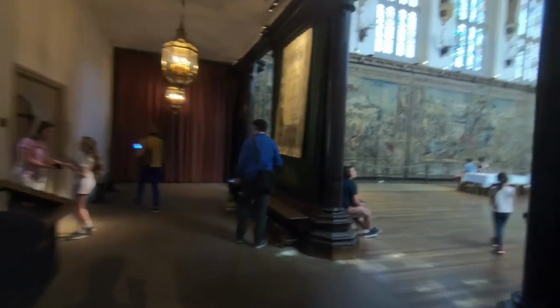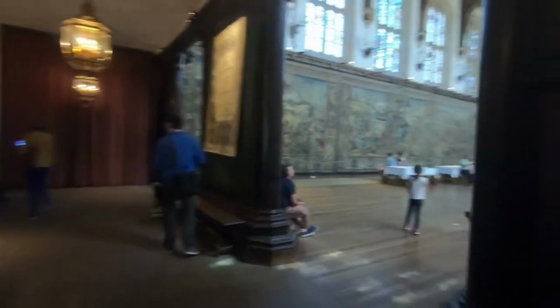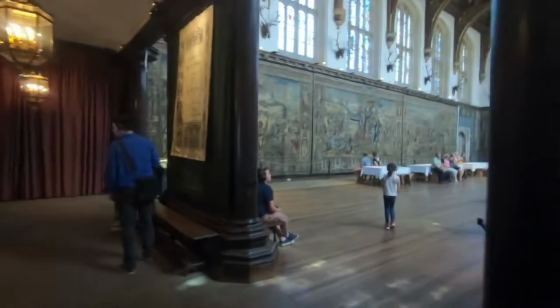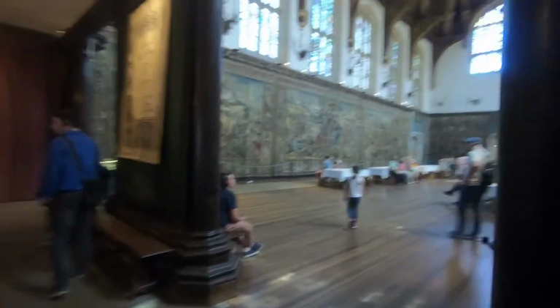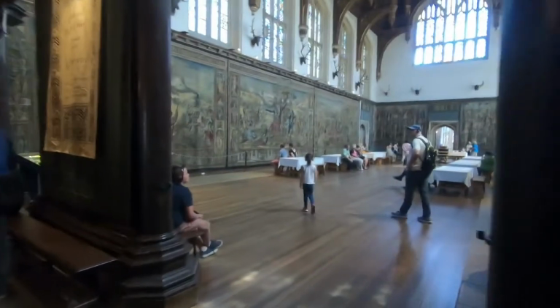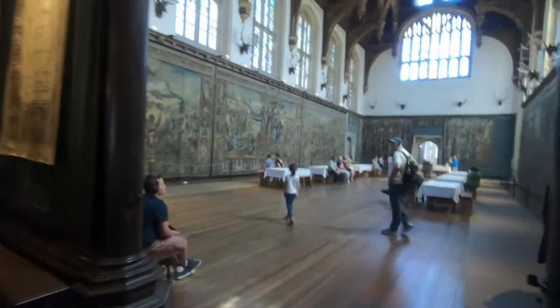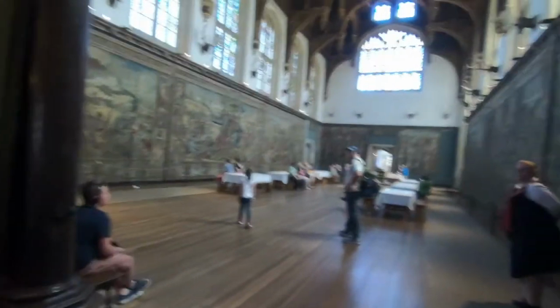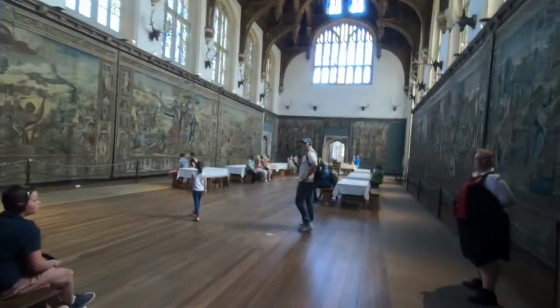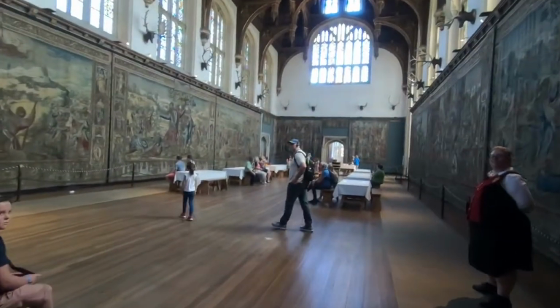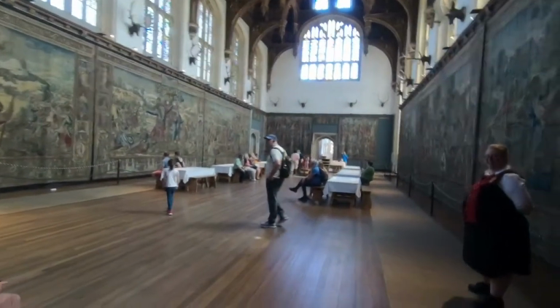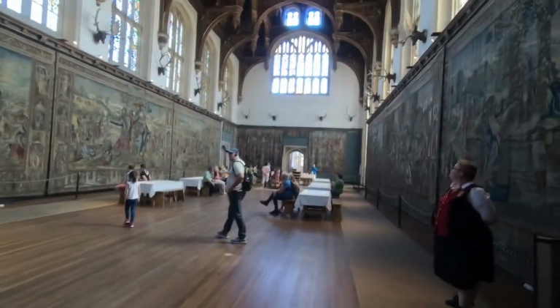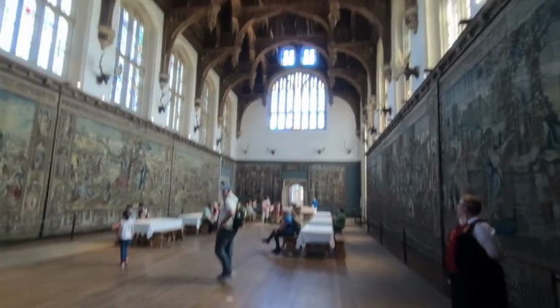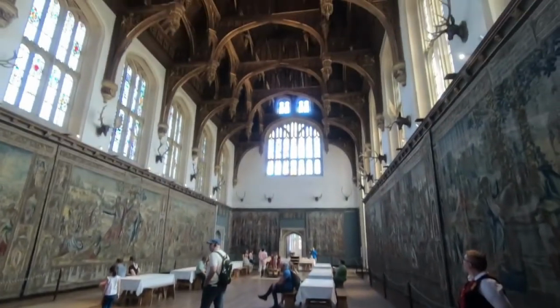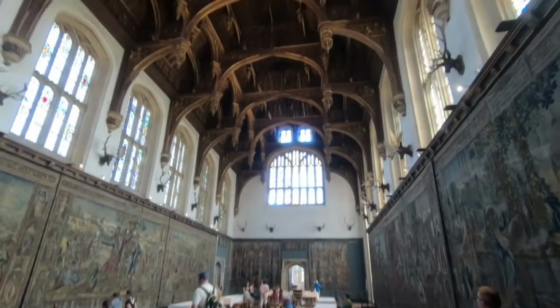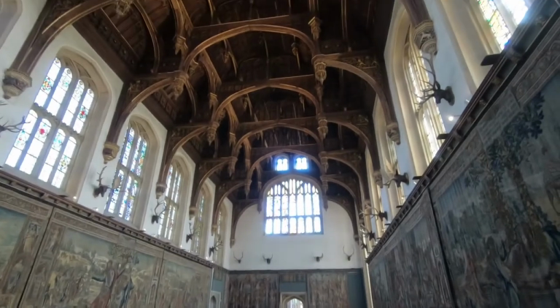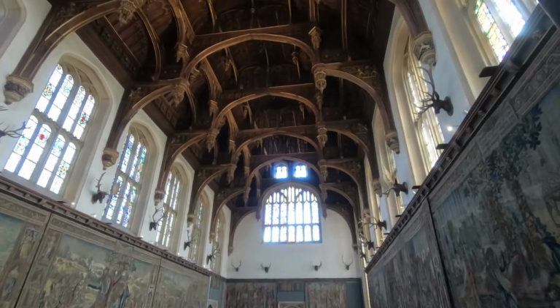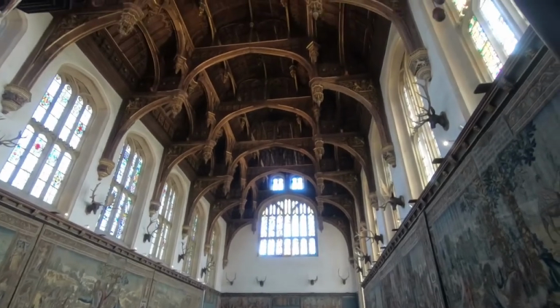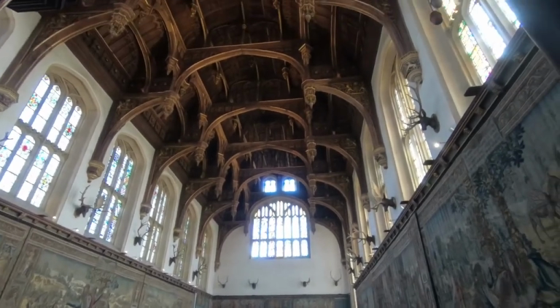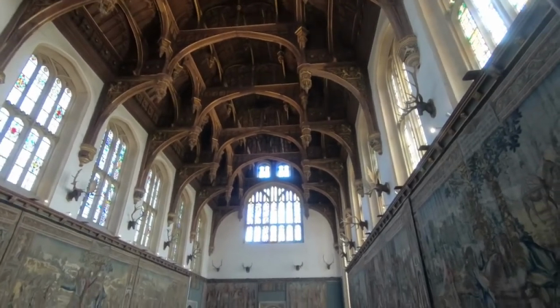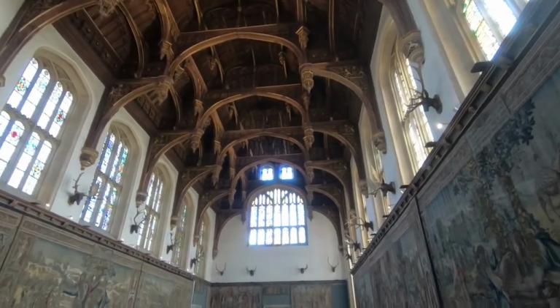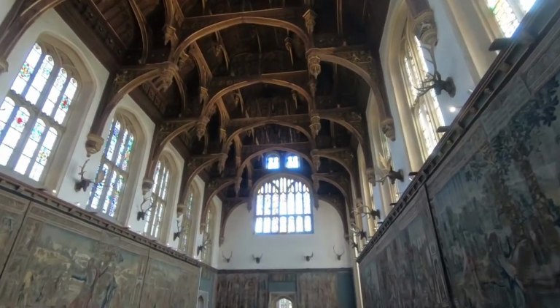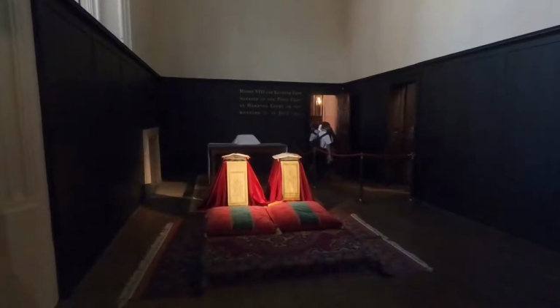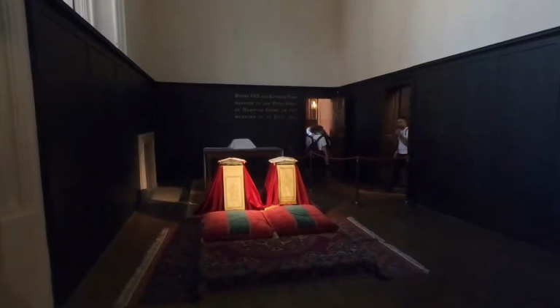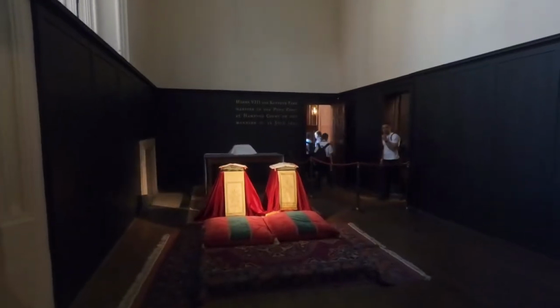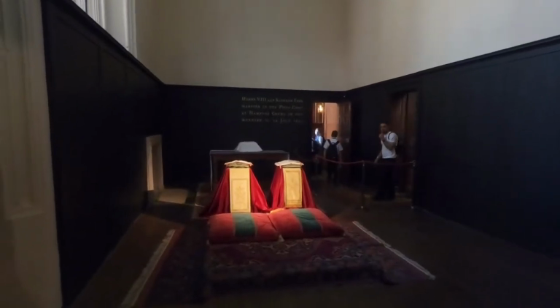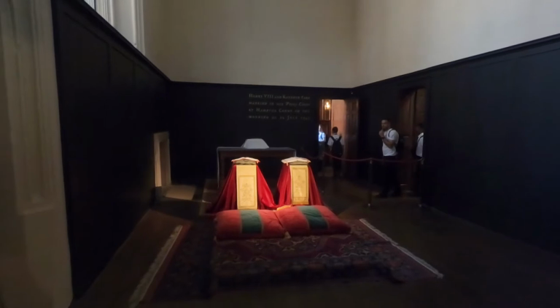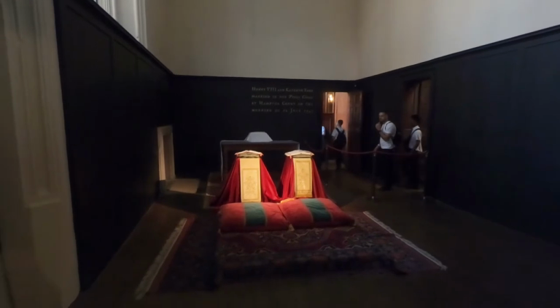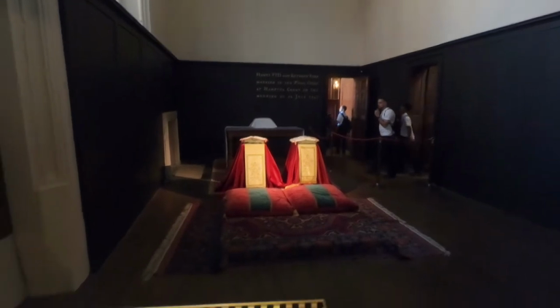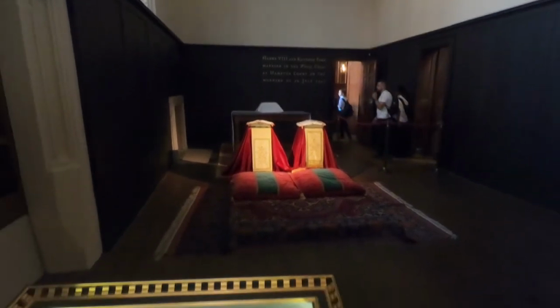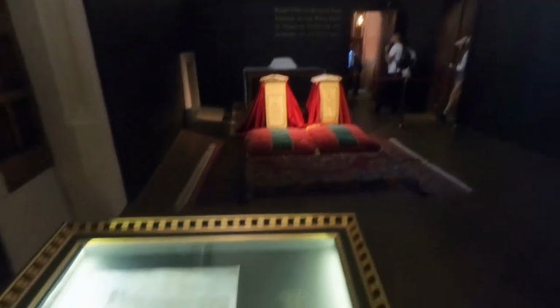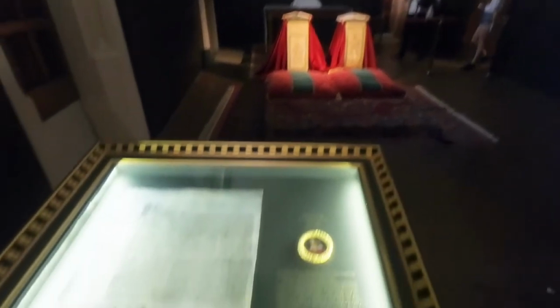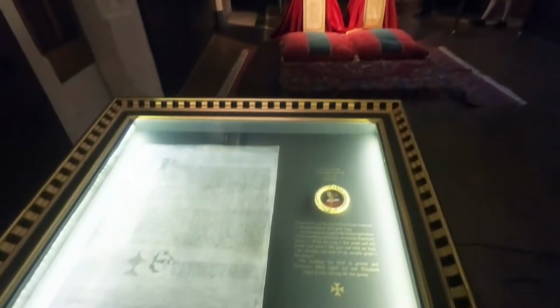Now we enter Henry VIII's Great Hall. This is where Henry VIII married Catherine Parr in 1543.